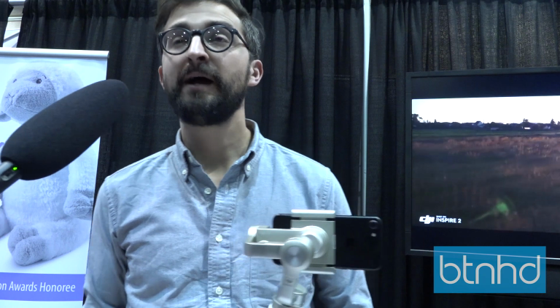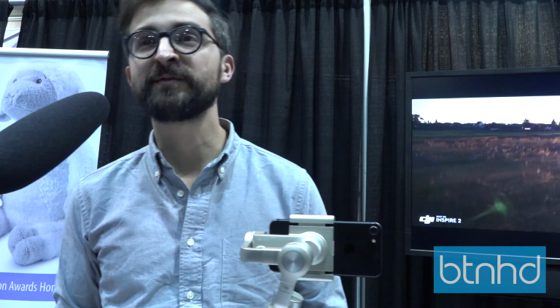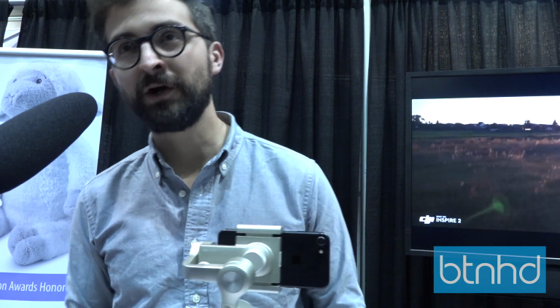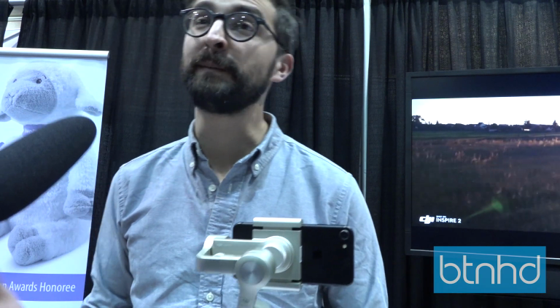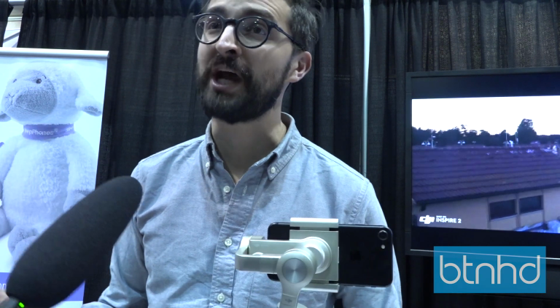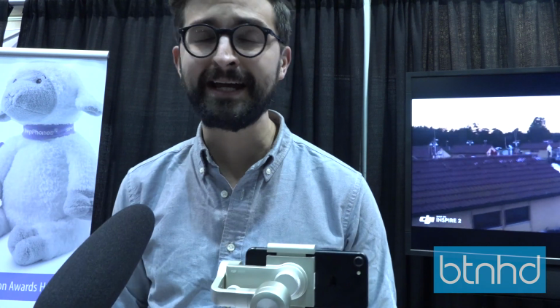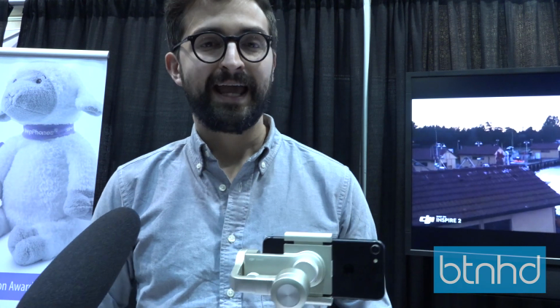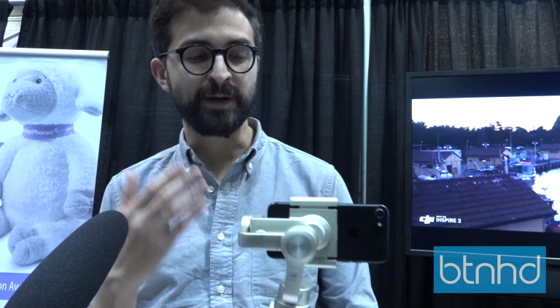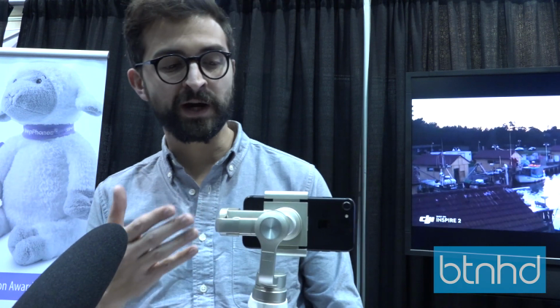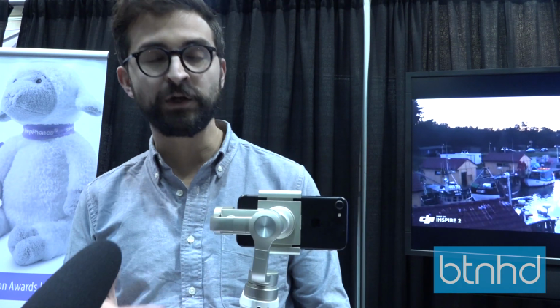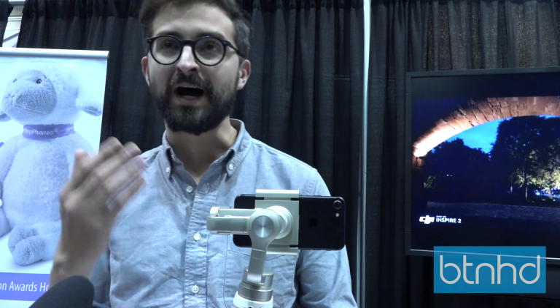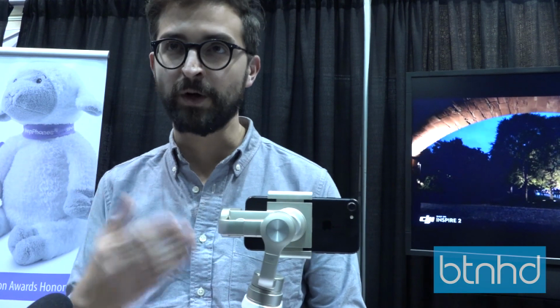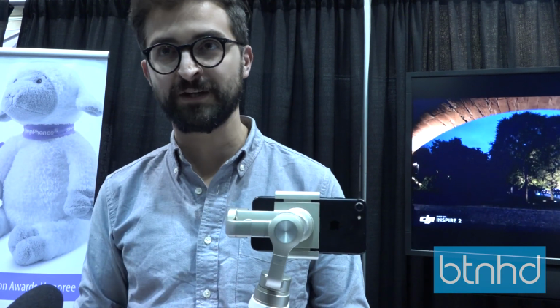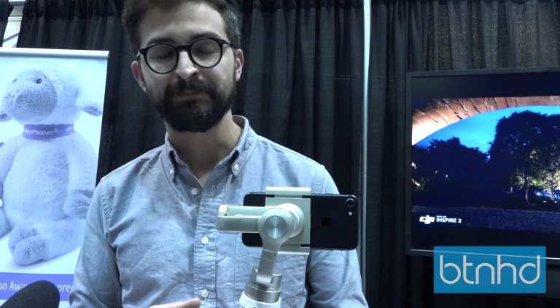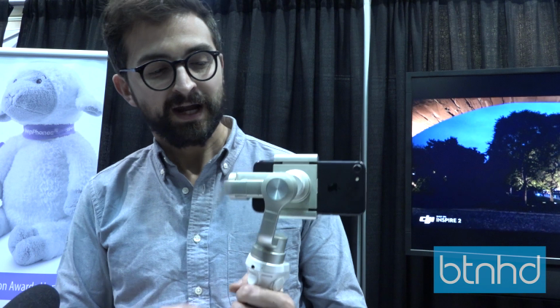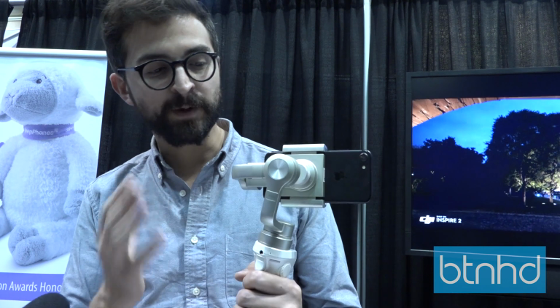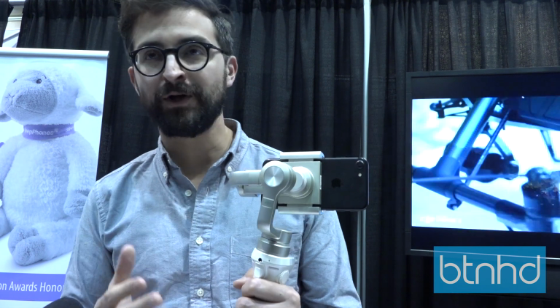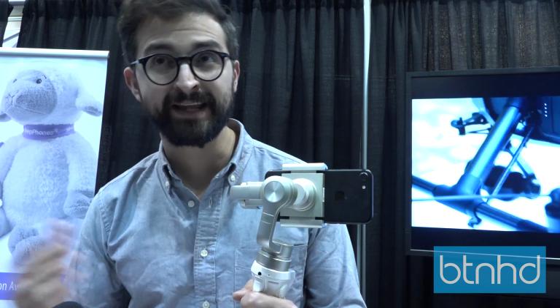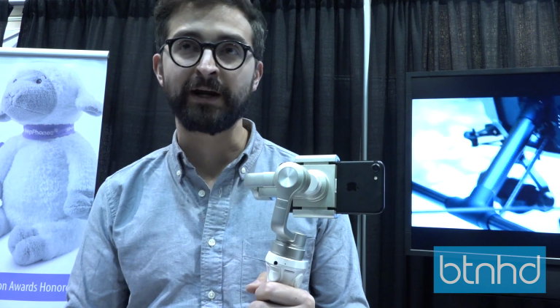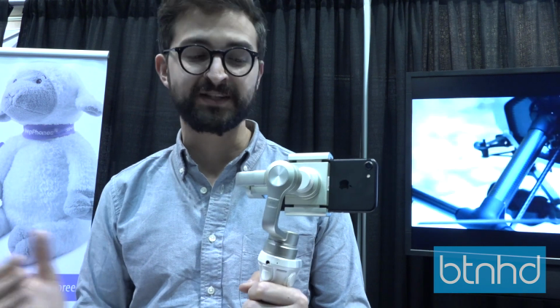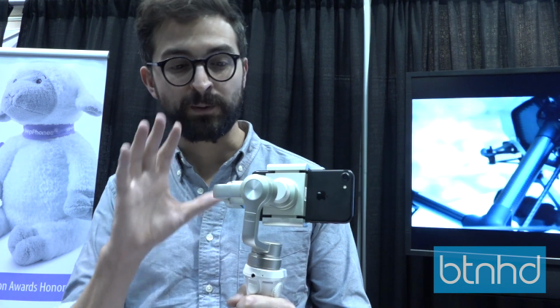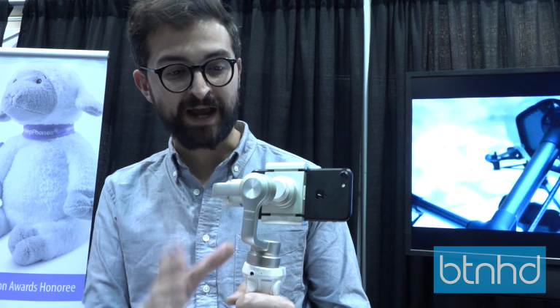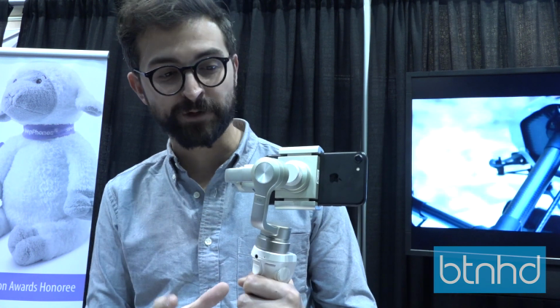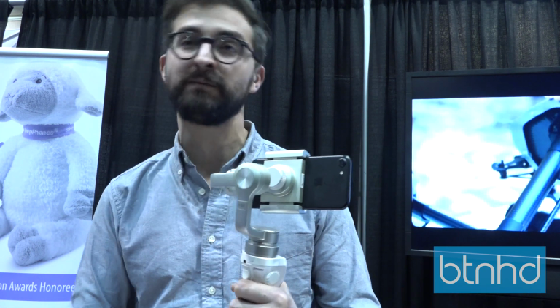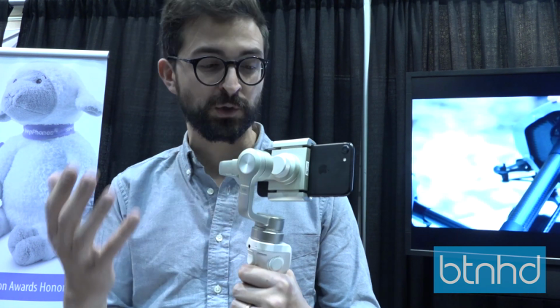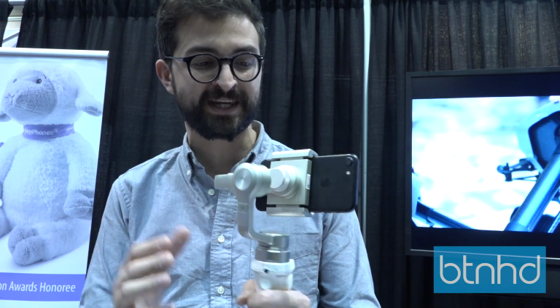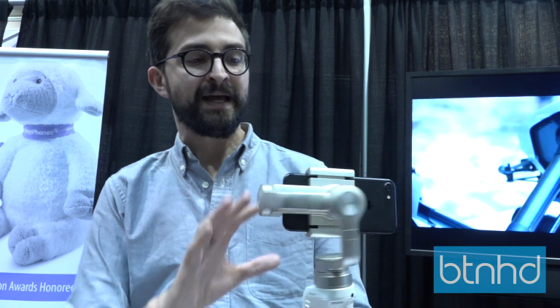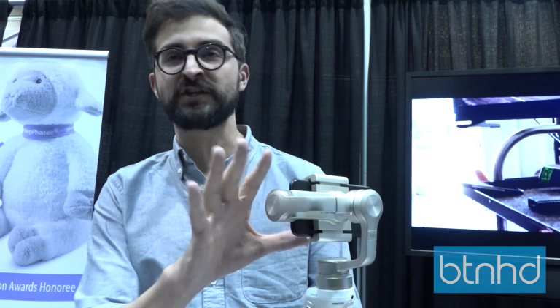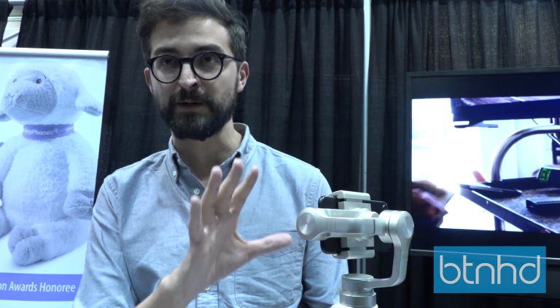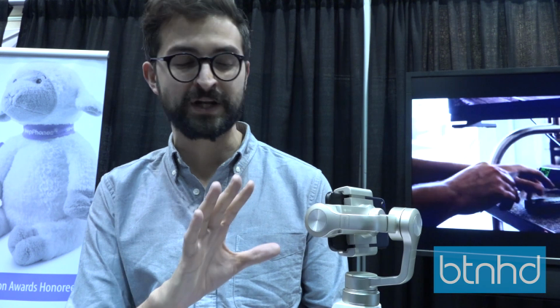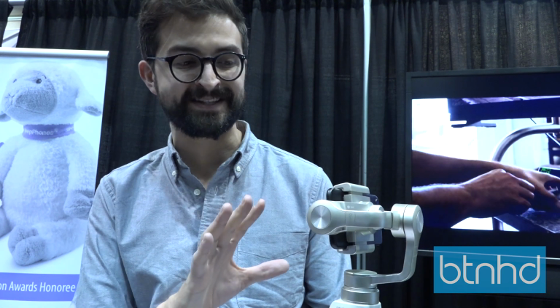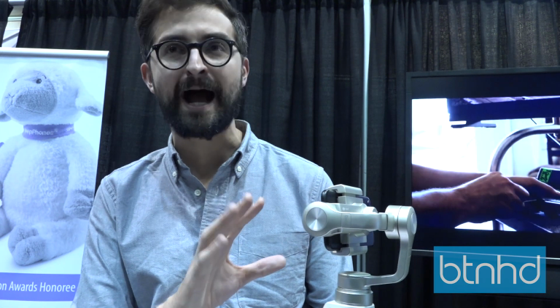Hi, my name is Michael, I'm from DJI, and I'm here showing off the new Osmo Mobile Silver. Osmo Mobile hit the market a few months ago, and we now have a new version with a new color scheme and also some new functionalities in the app.